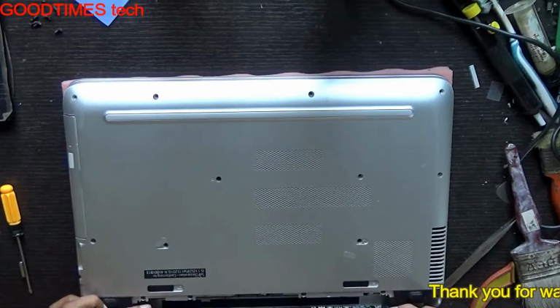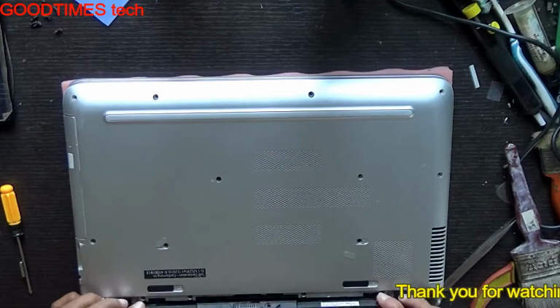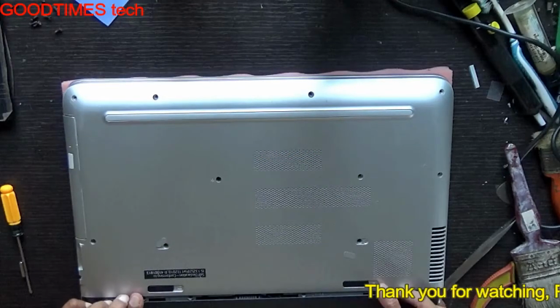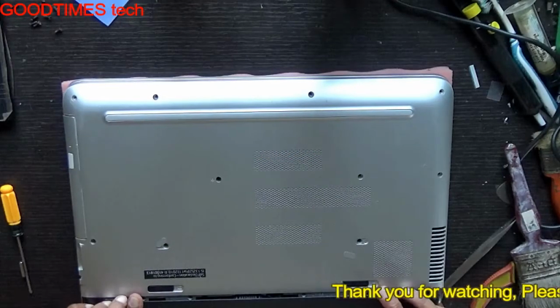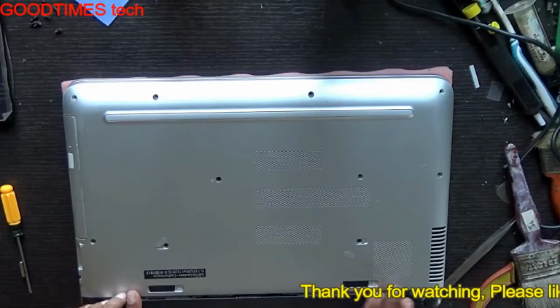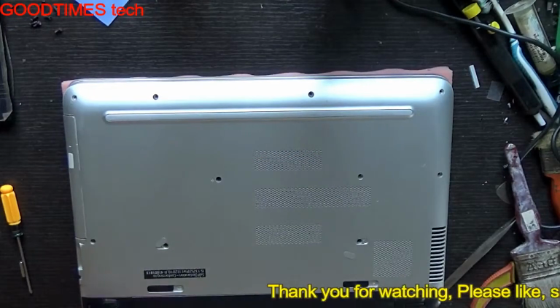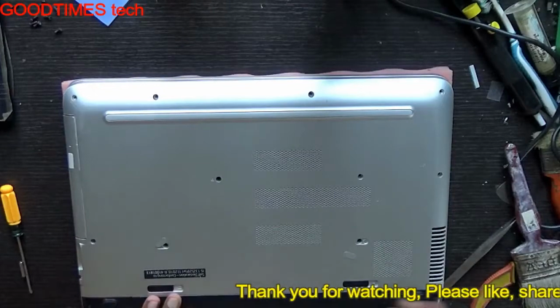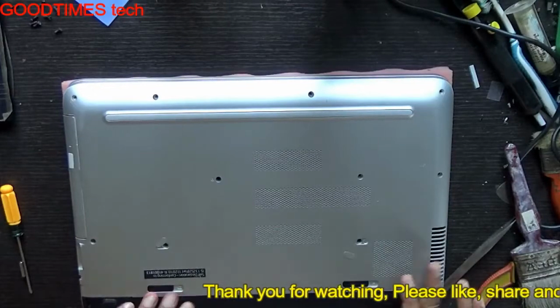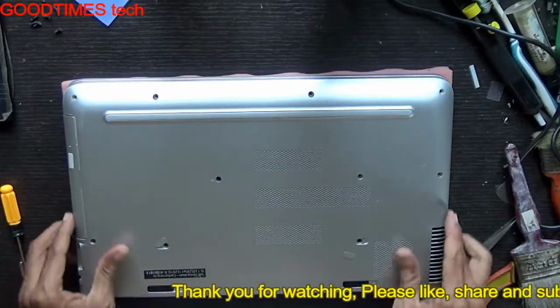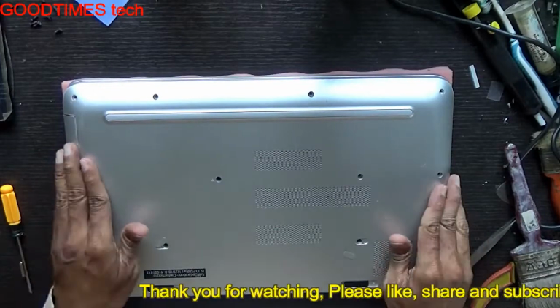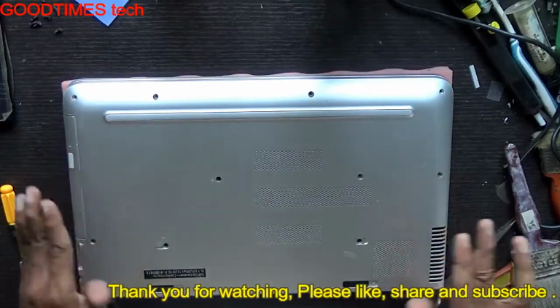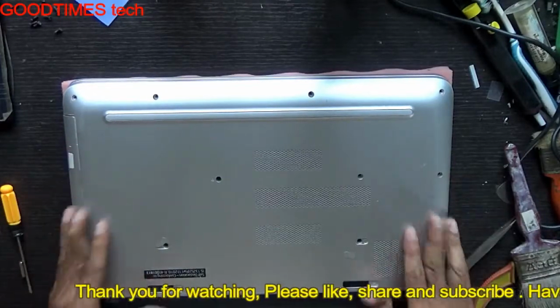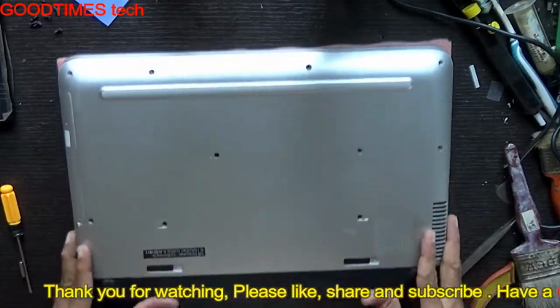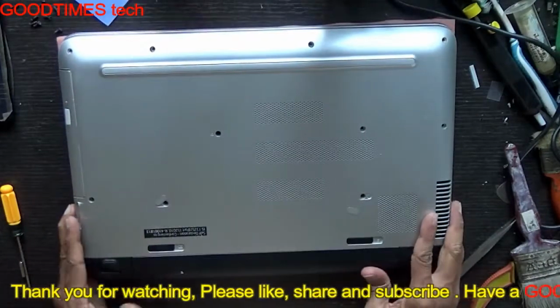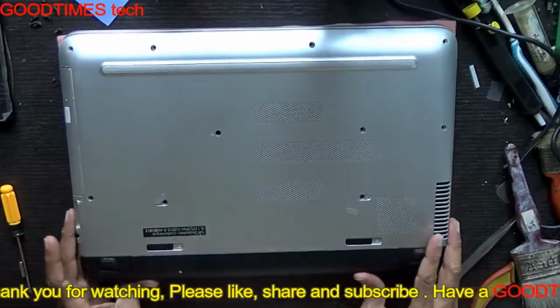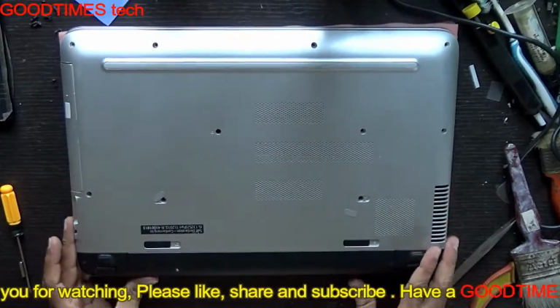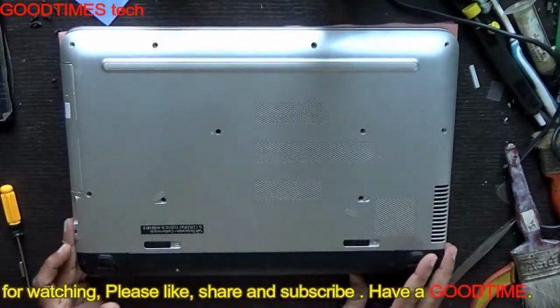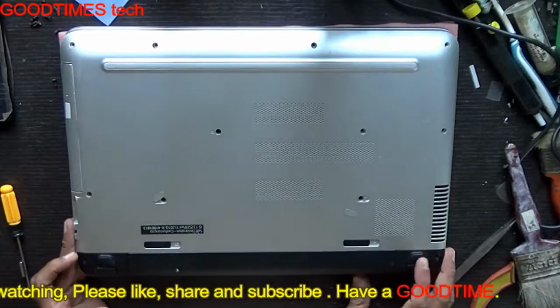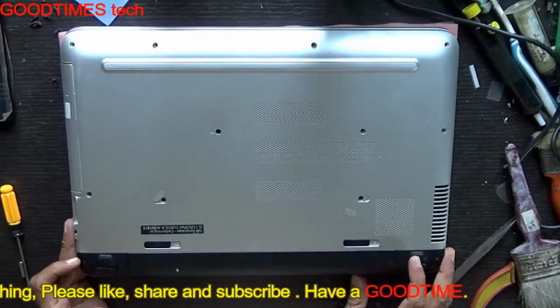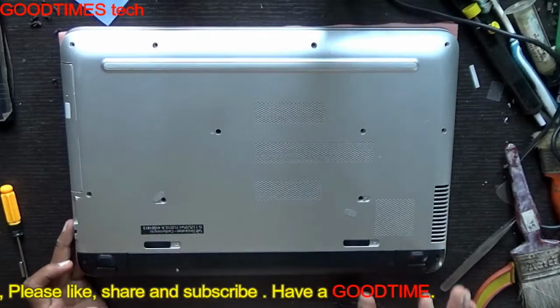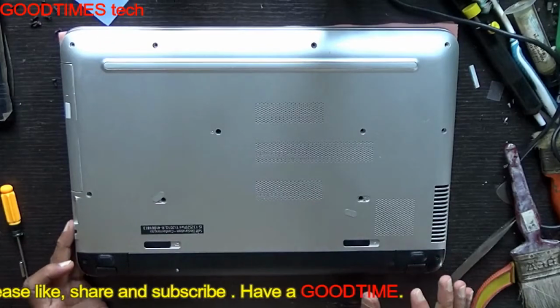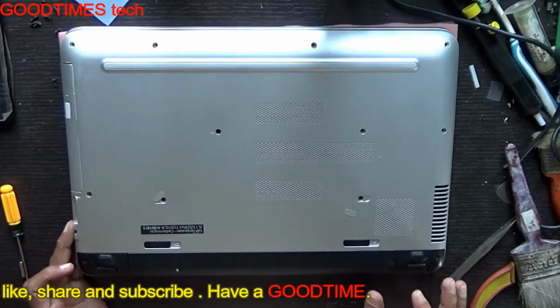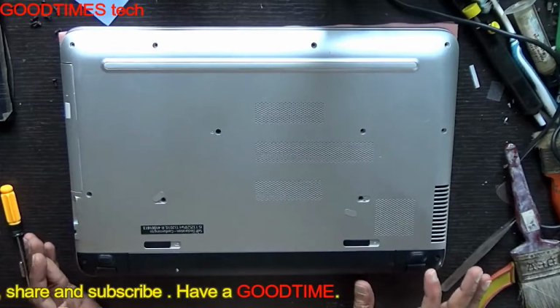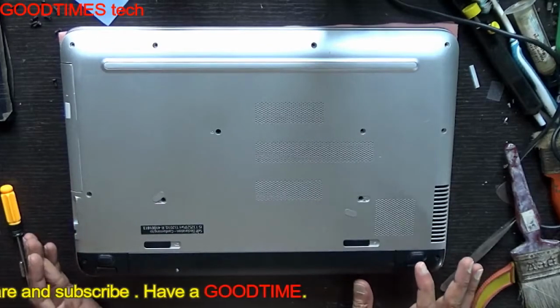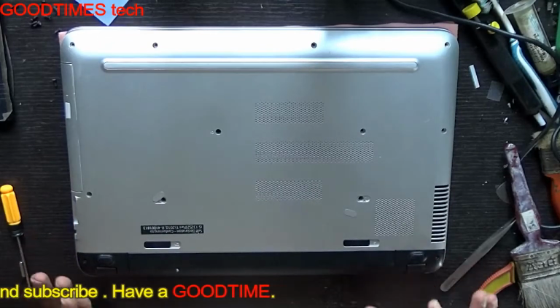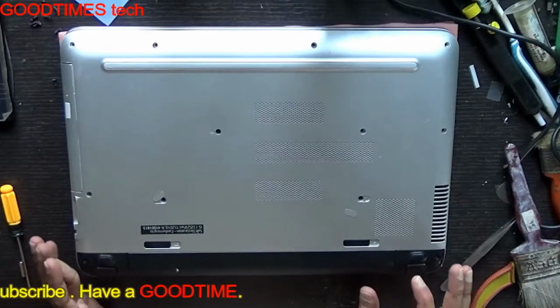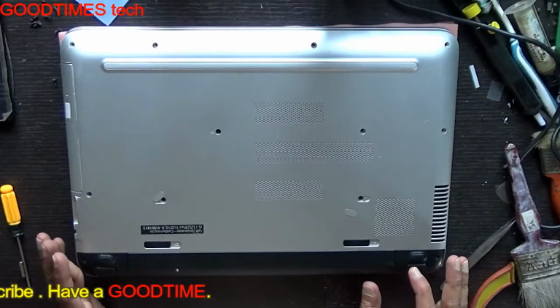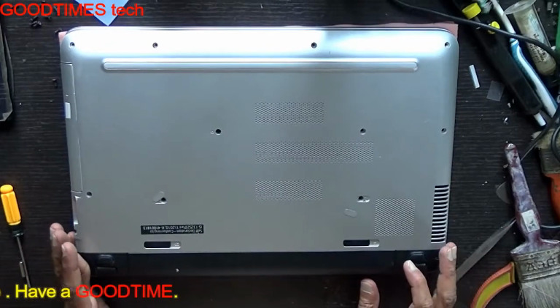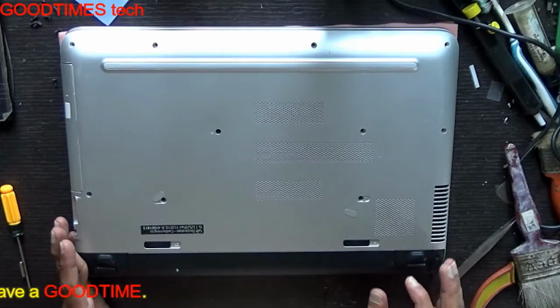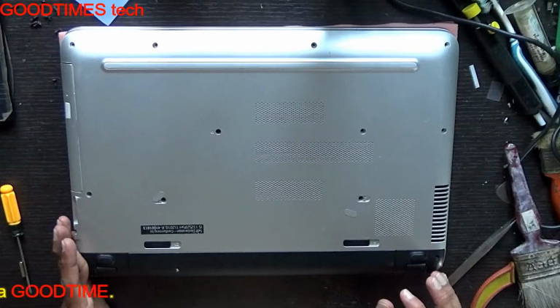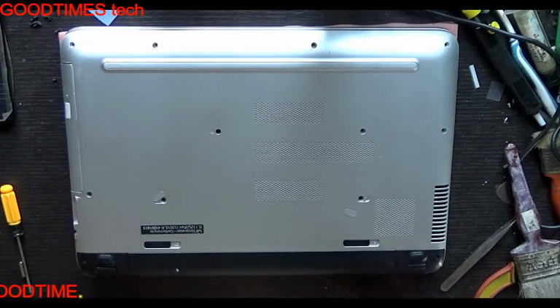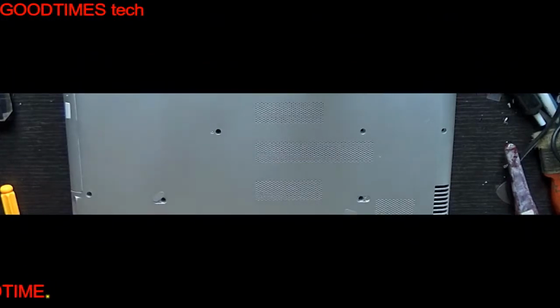I hope this video was useful for you. If it helped you, kindly hit the like icon, share the video, and subscribe to our channel if you haven't already. Thank you for watching everyone, have a good time.